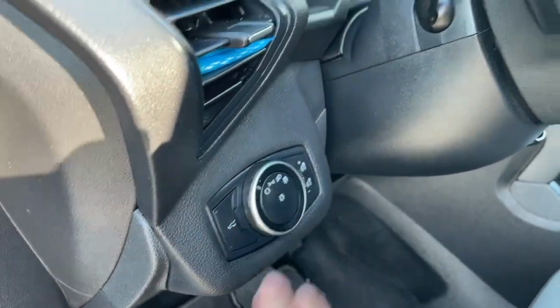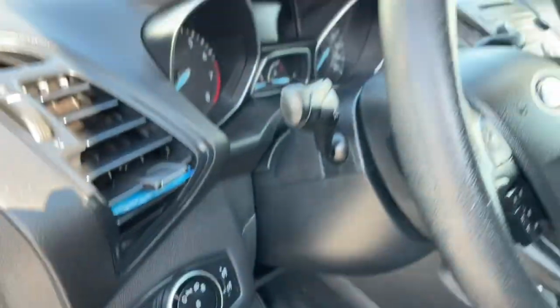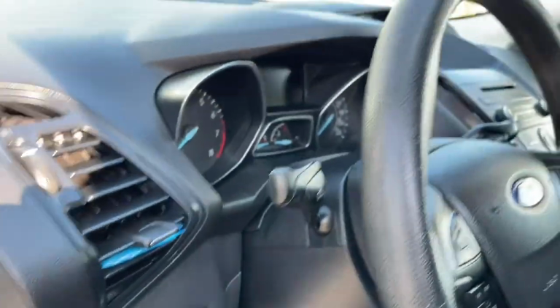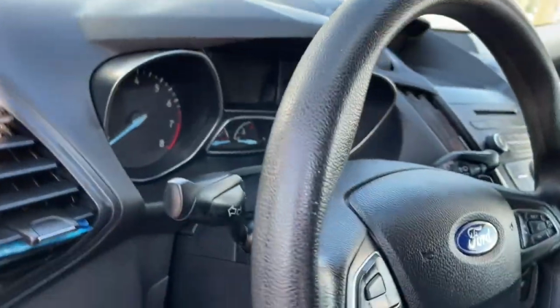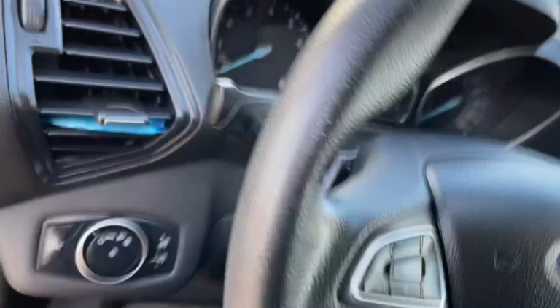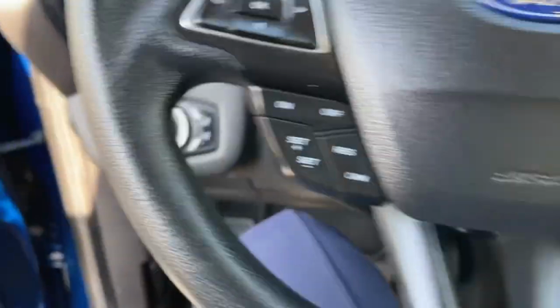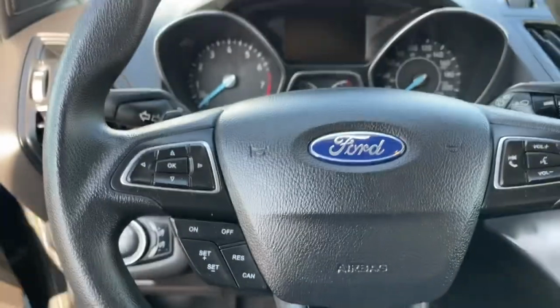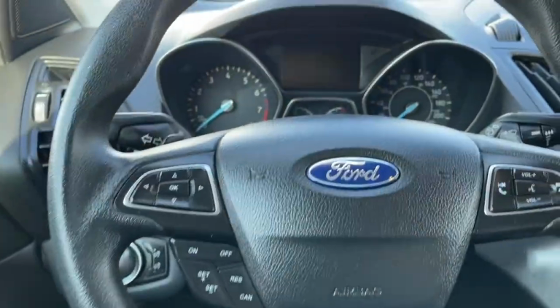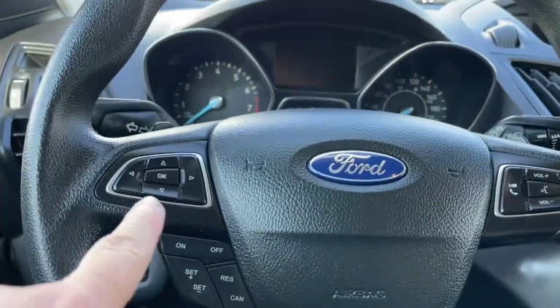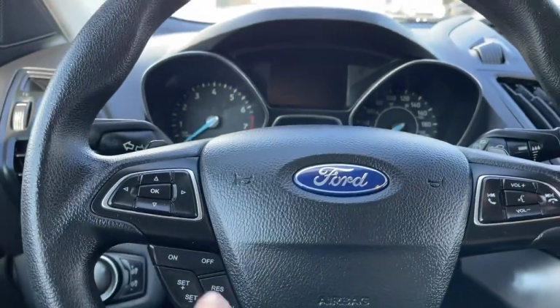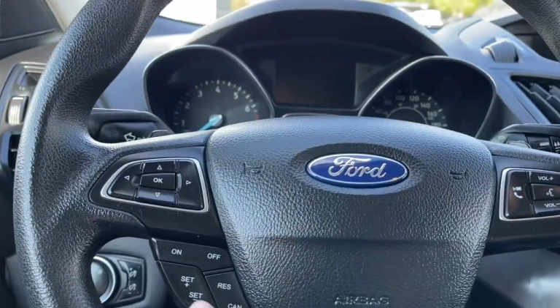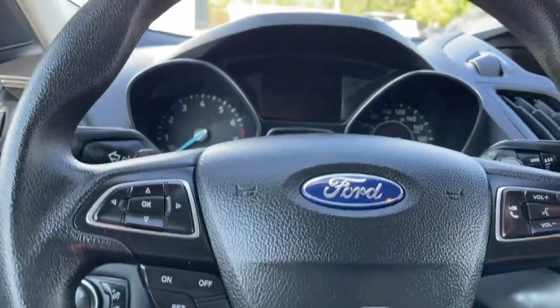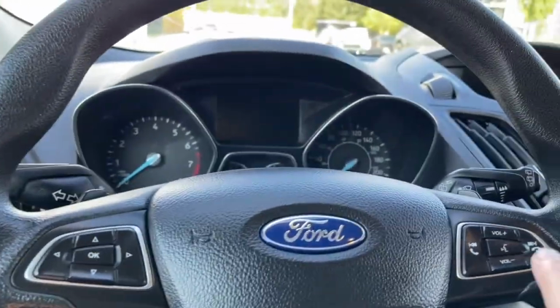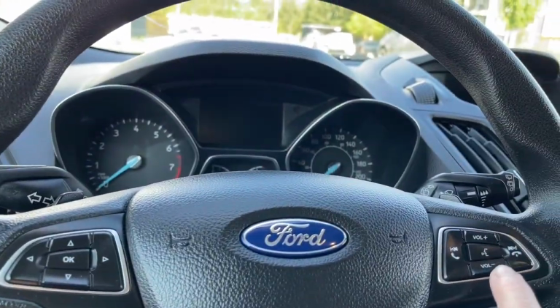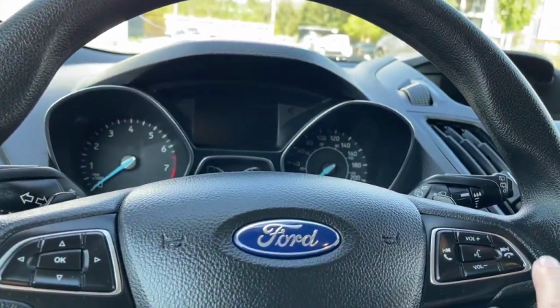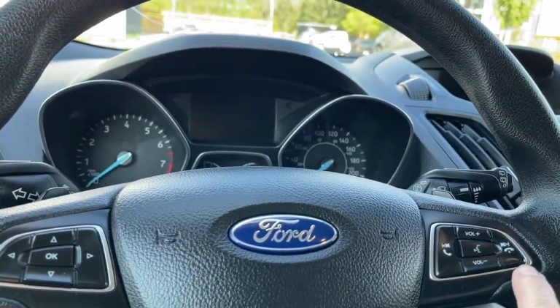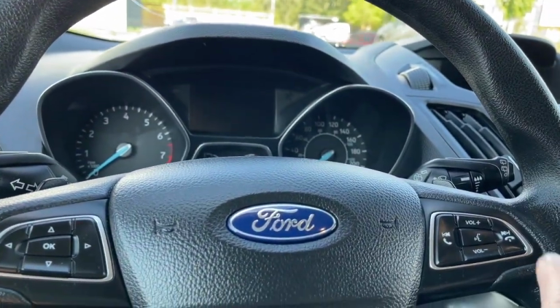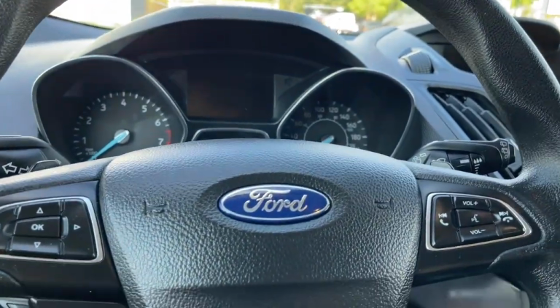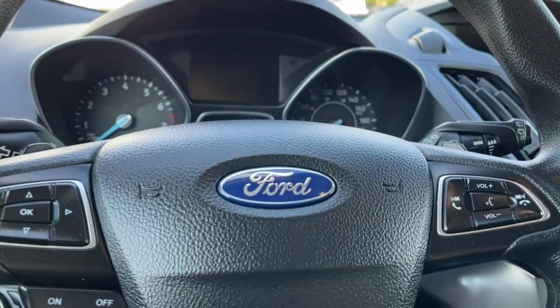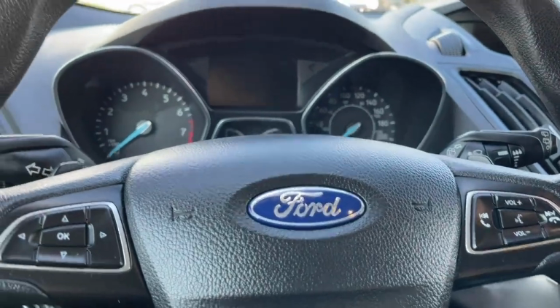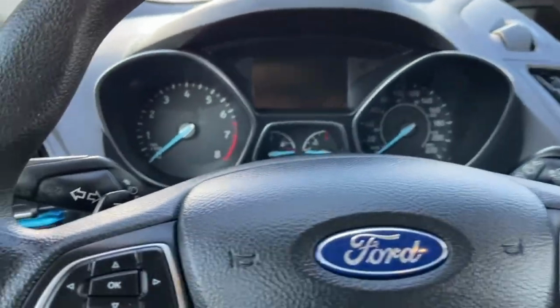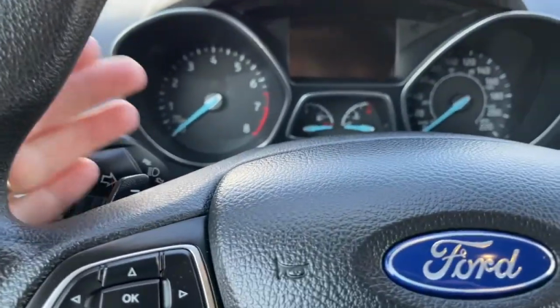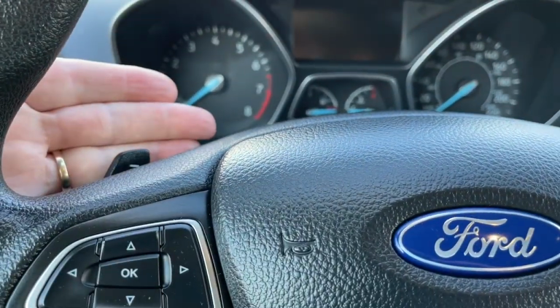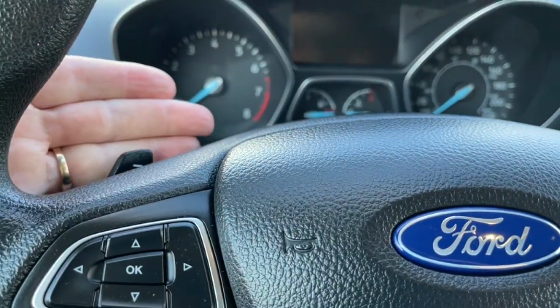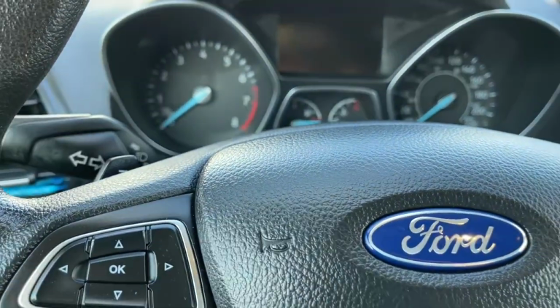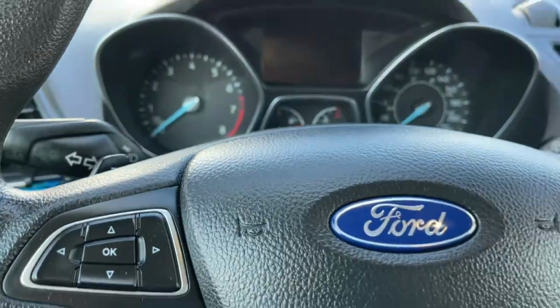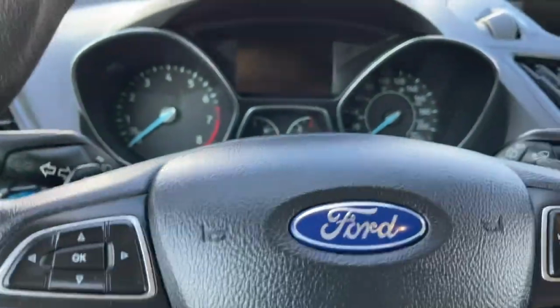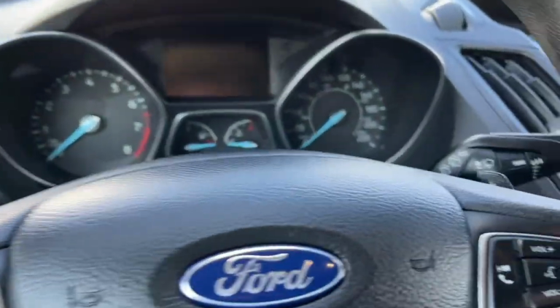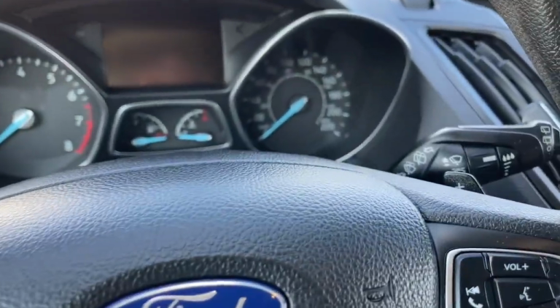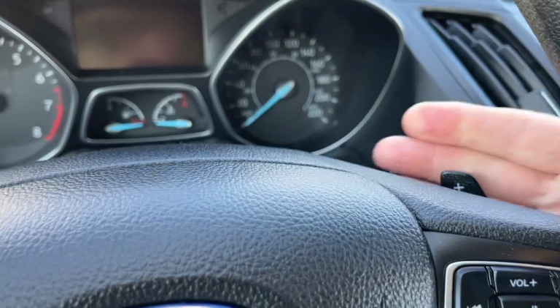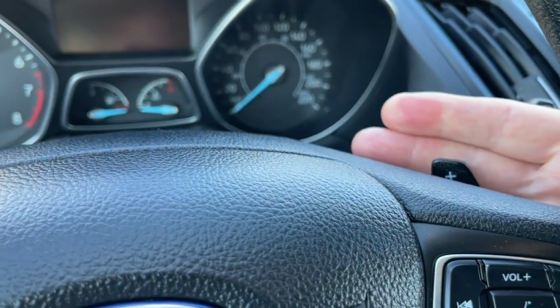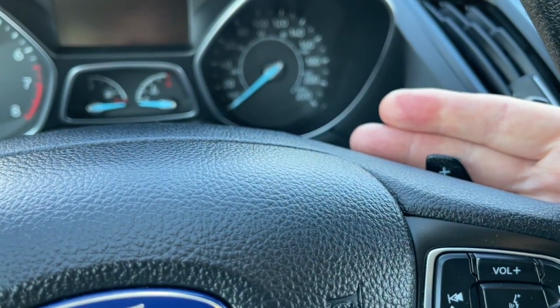Lighting controls. On the face of the steering wheel is your dash controls as well as cruise, volume and hands-free dialing. You also have paddle shifters — there's one on the left and the other one is on the right.